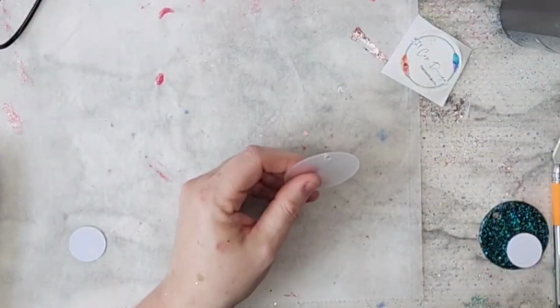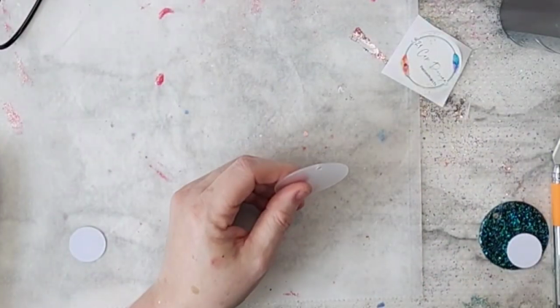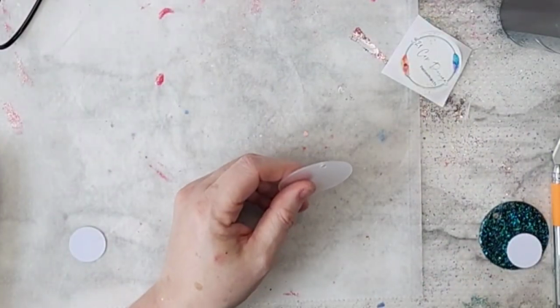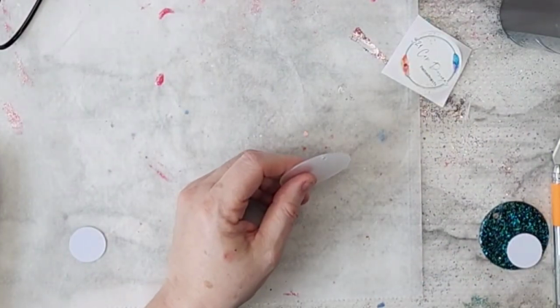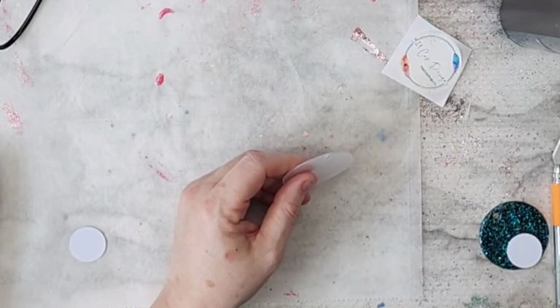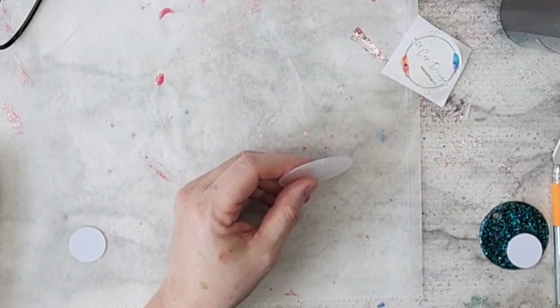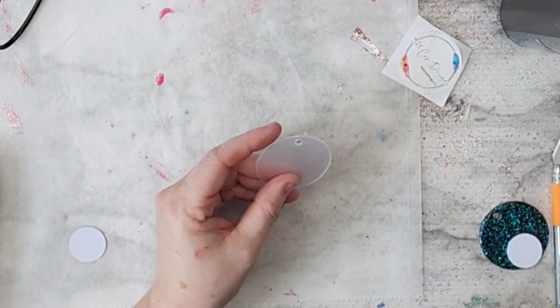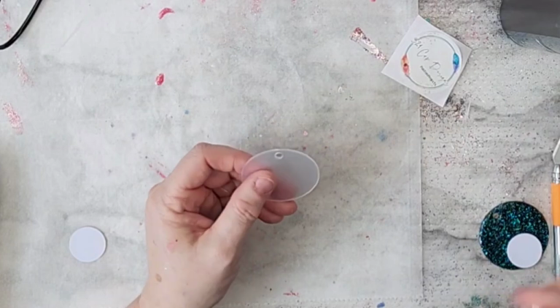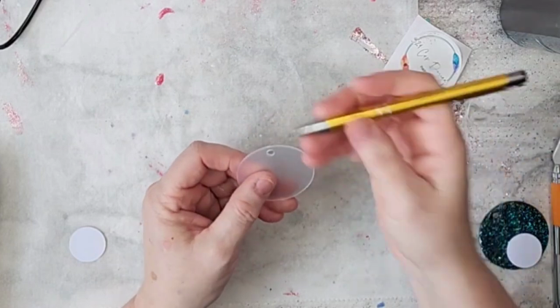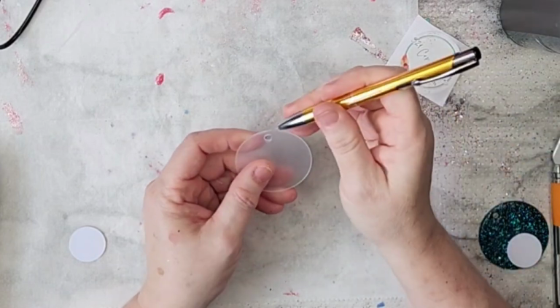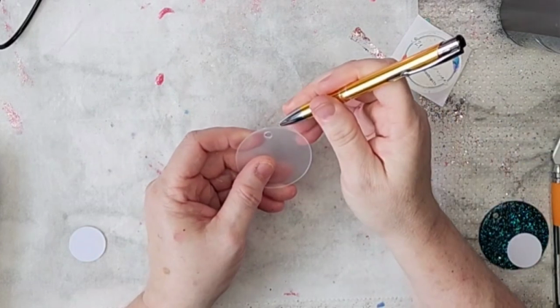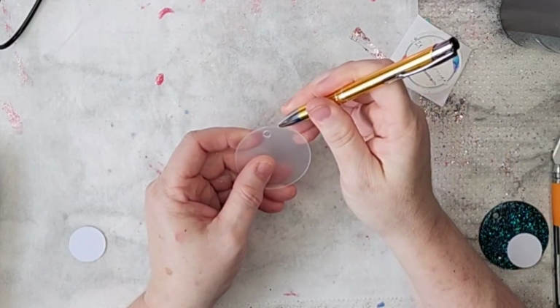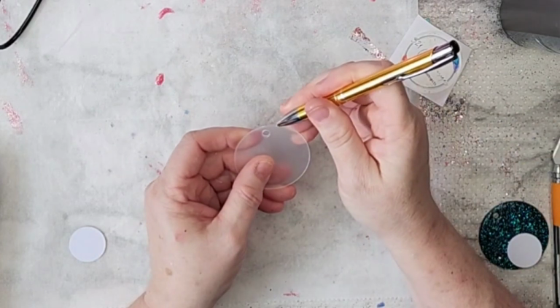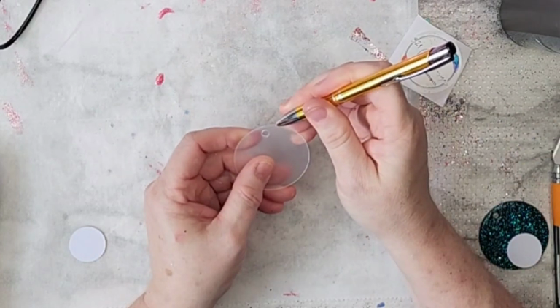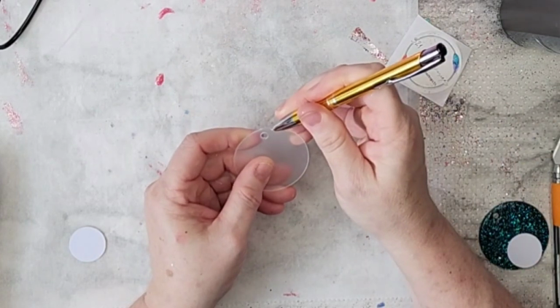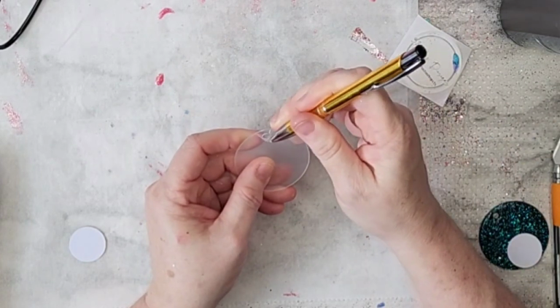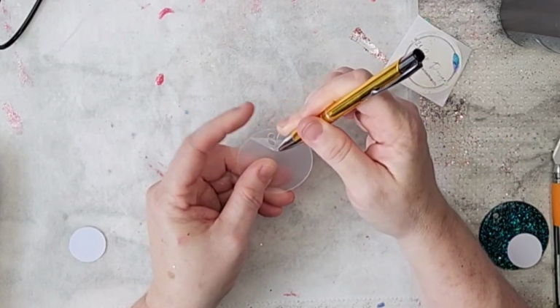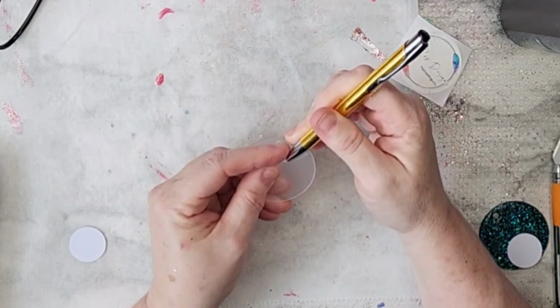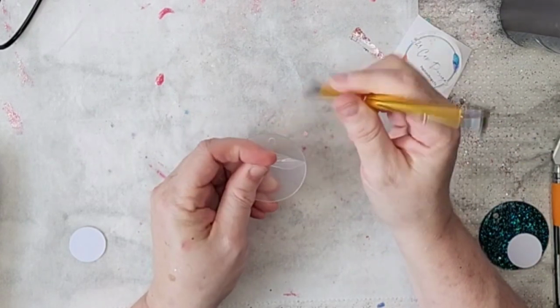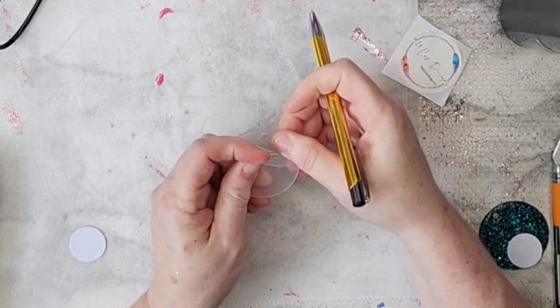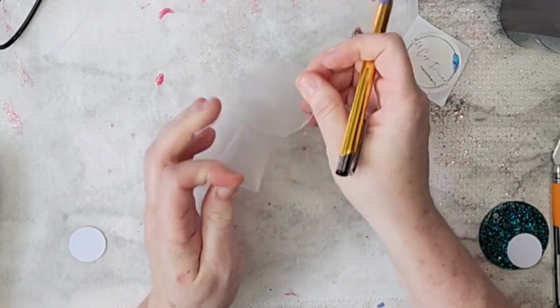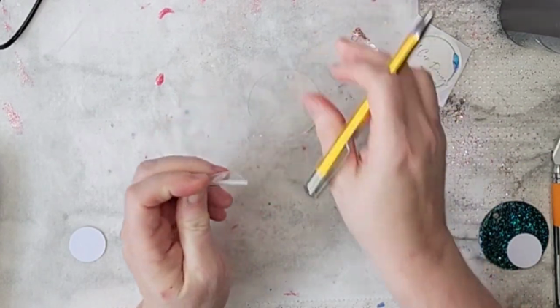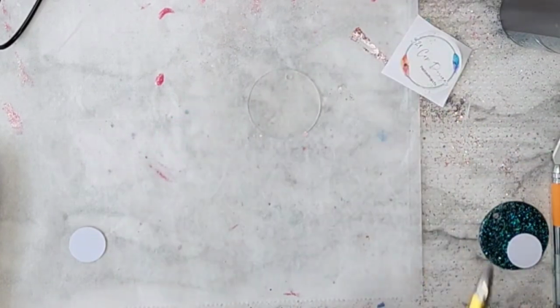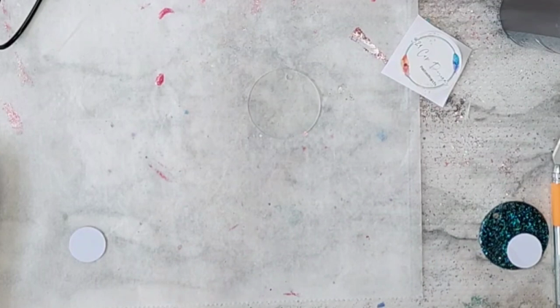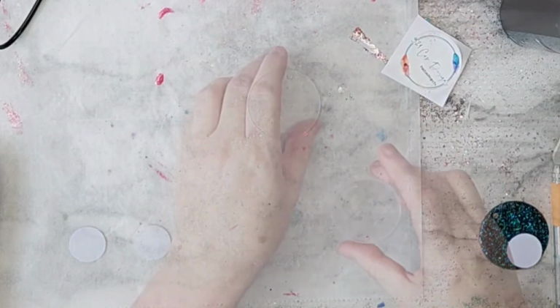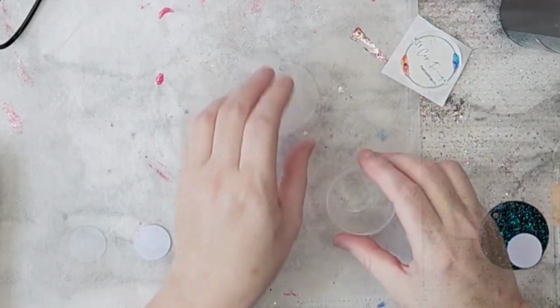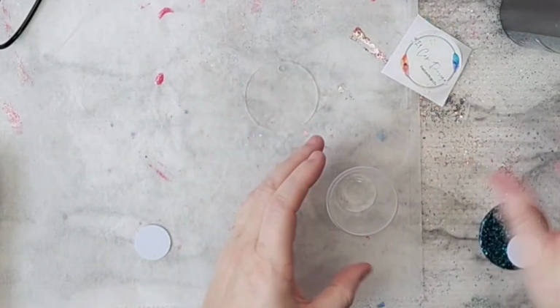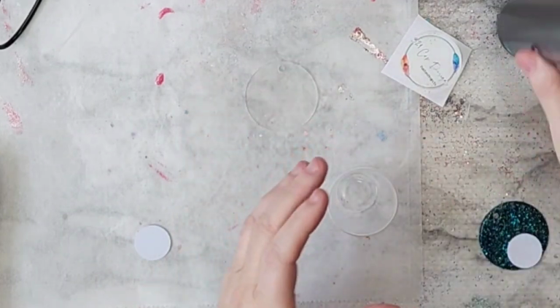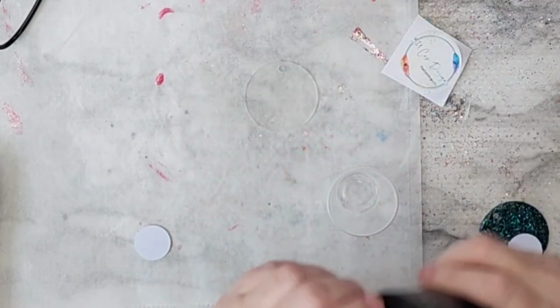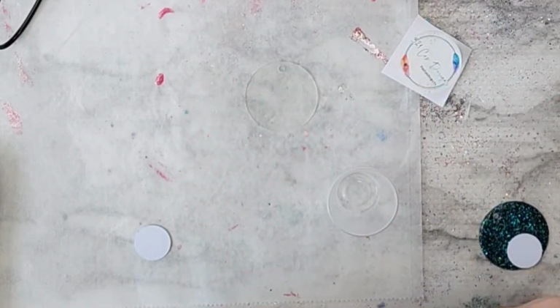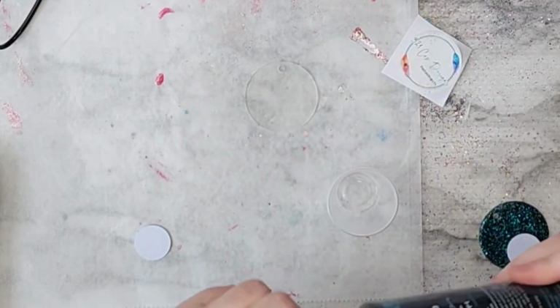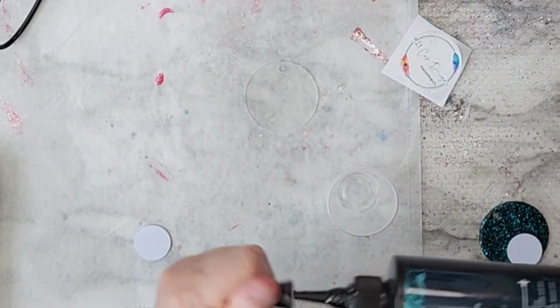Hello, welcome back. I'm starting off with these two inch round acrylic blanks that I got off of Zindi.com.